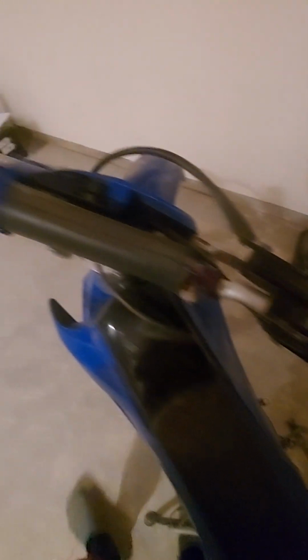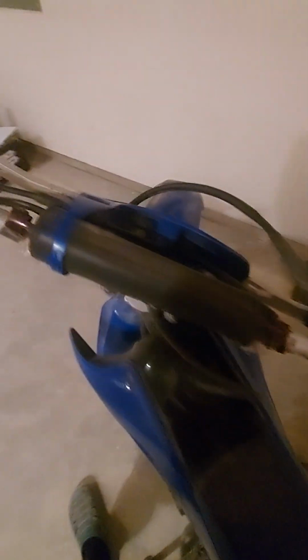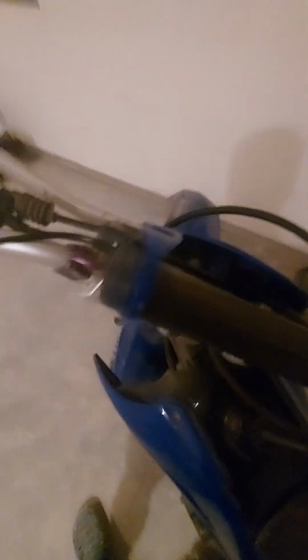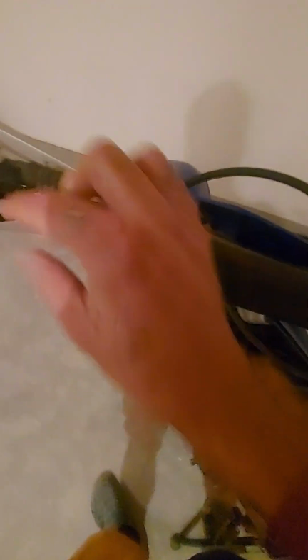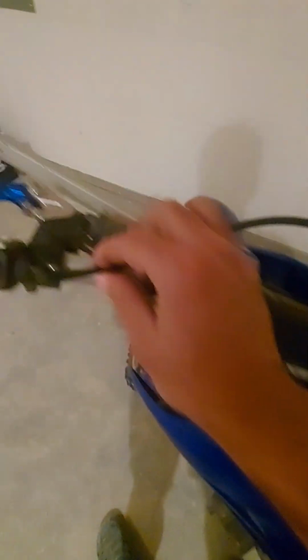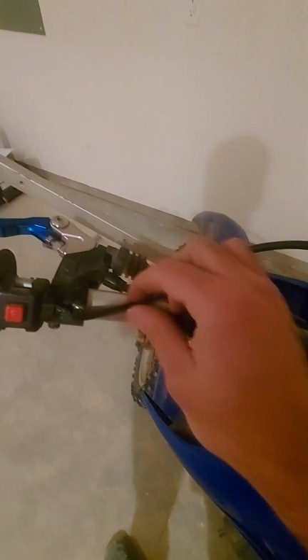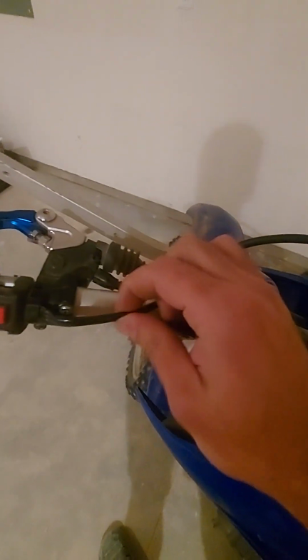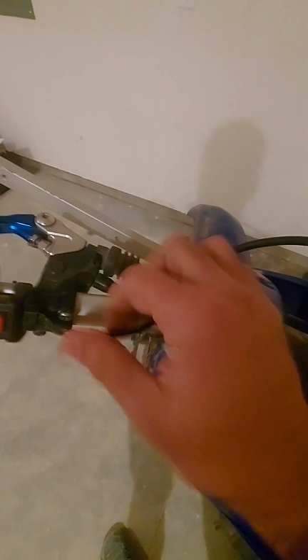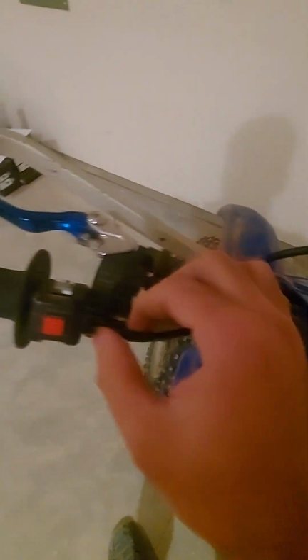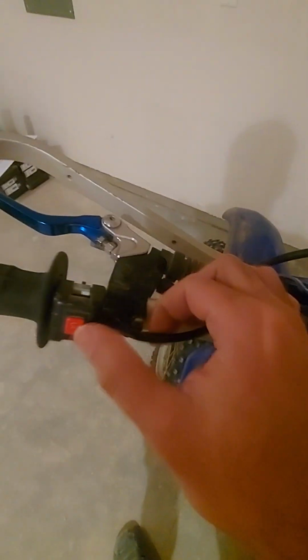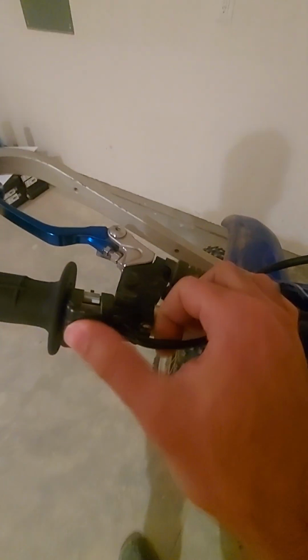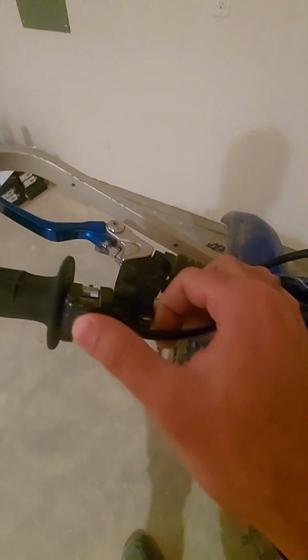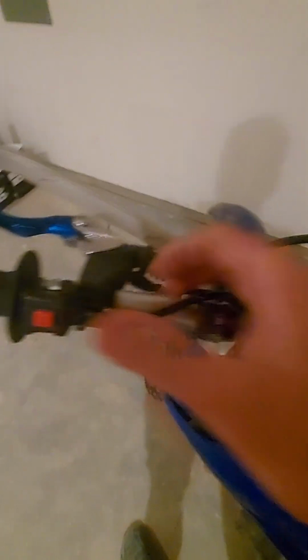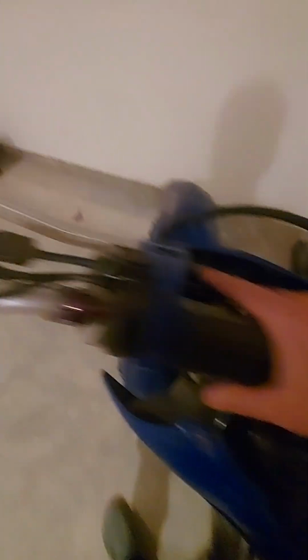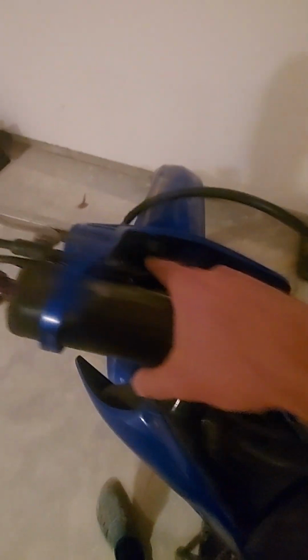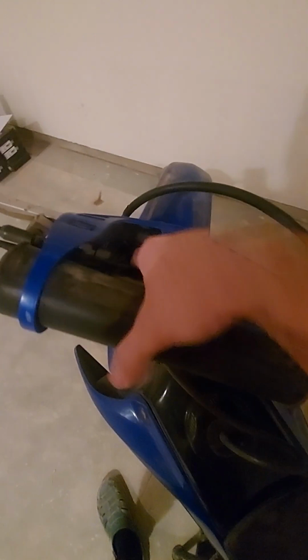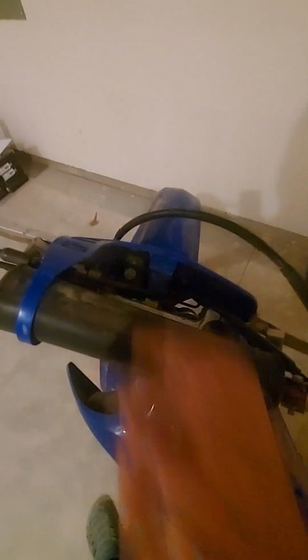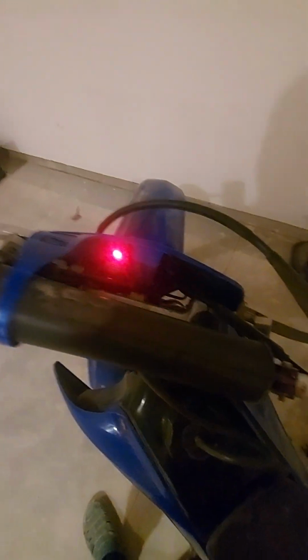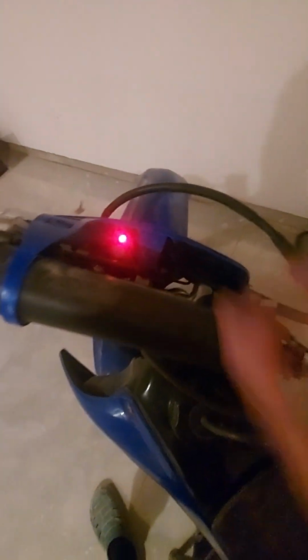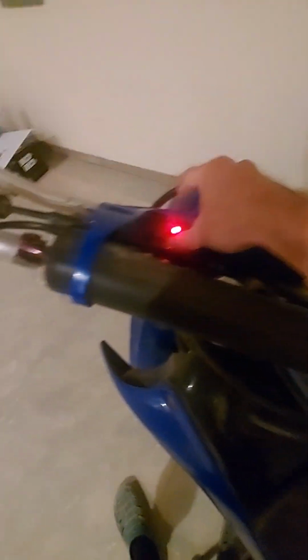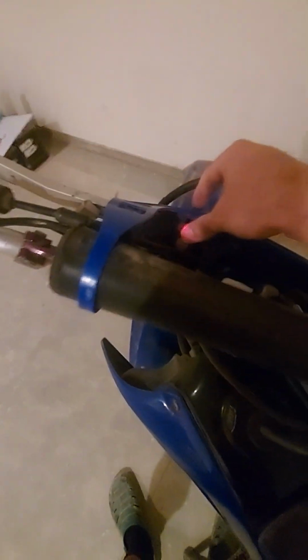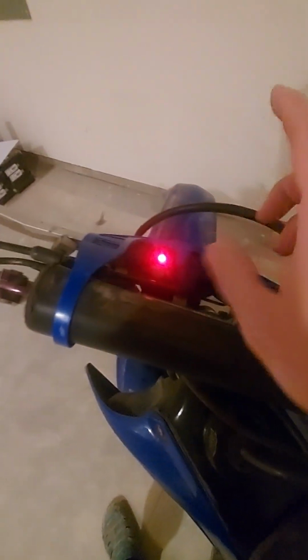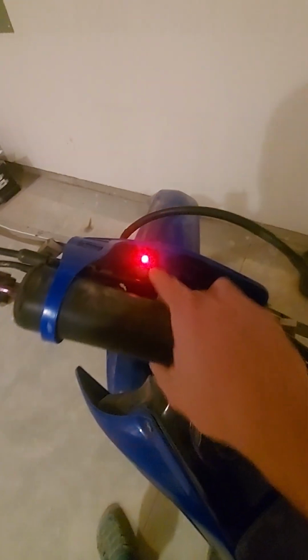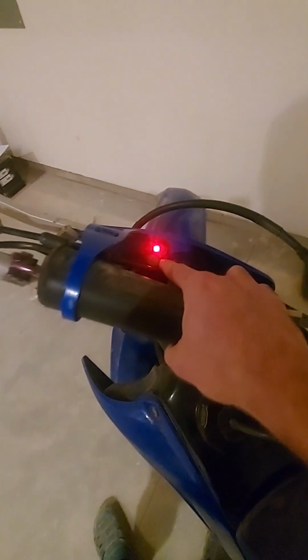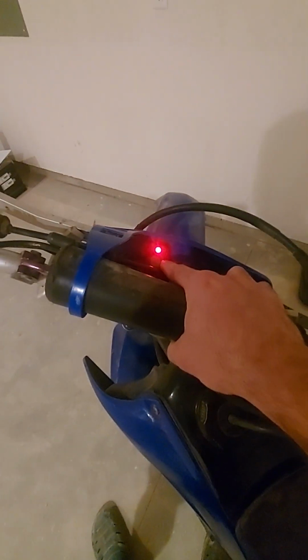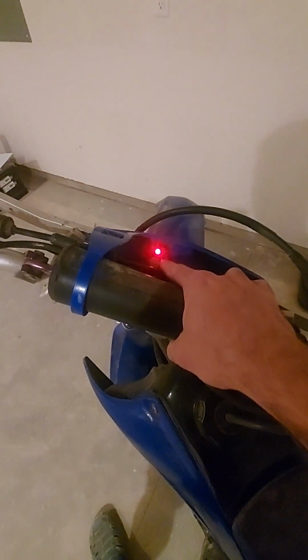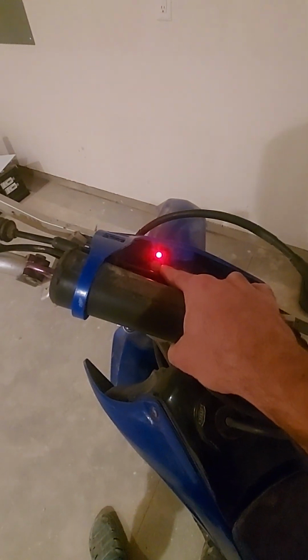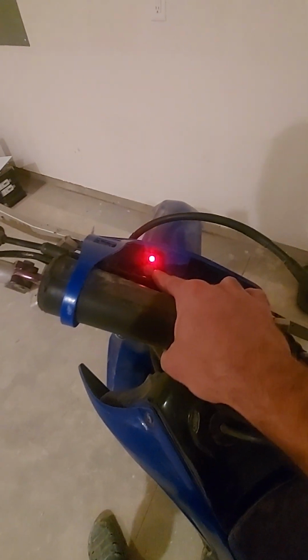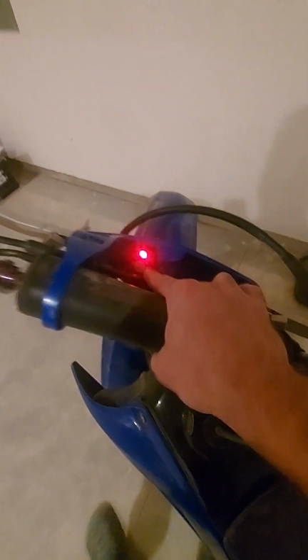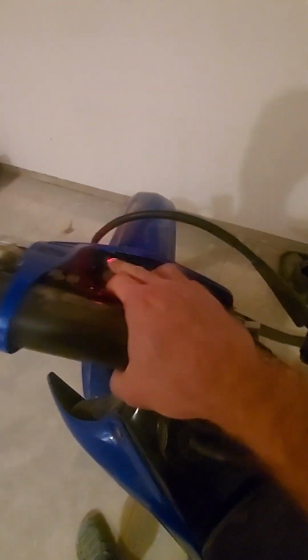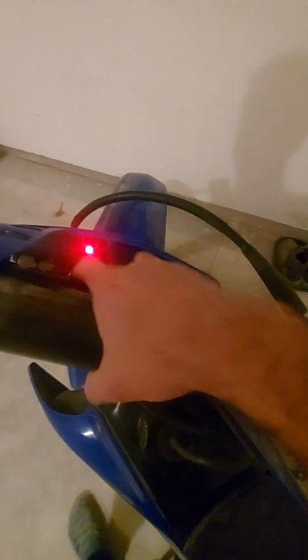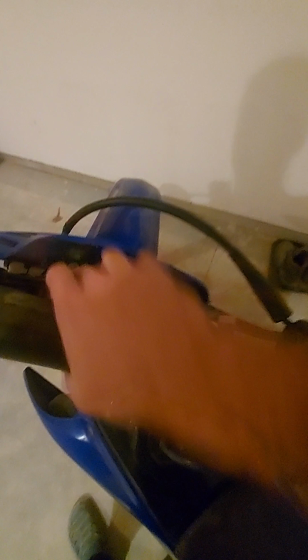On some TTR-230s I disabled the kill switch here. This will be the kill switch, just because I've had a lot of people who leave this on, which drains the battery.